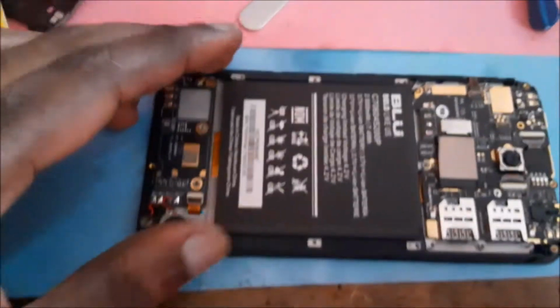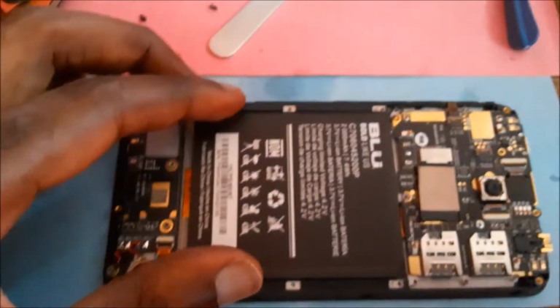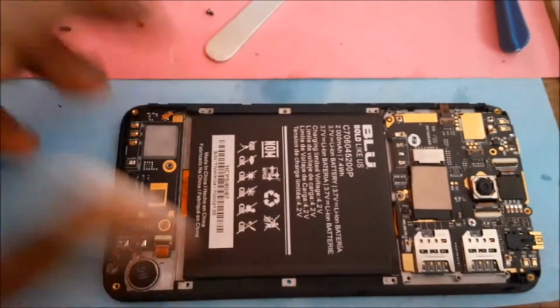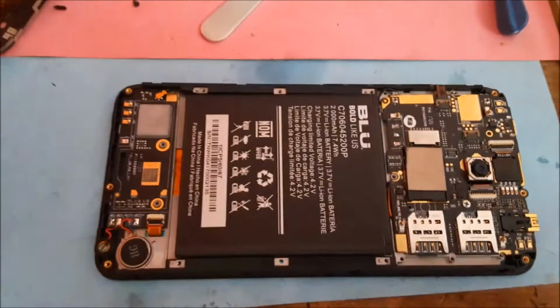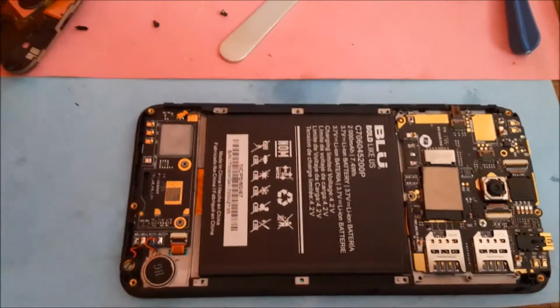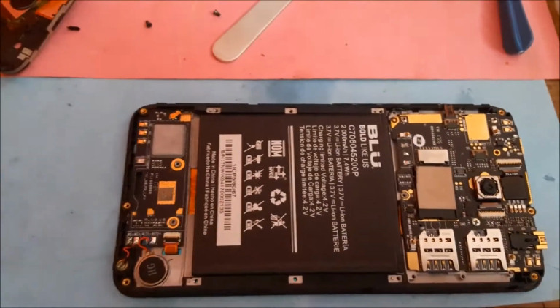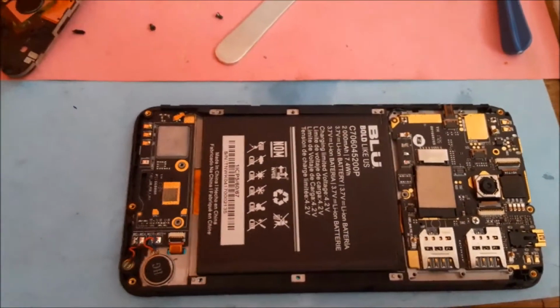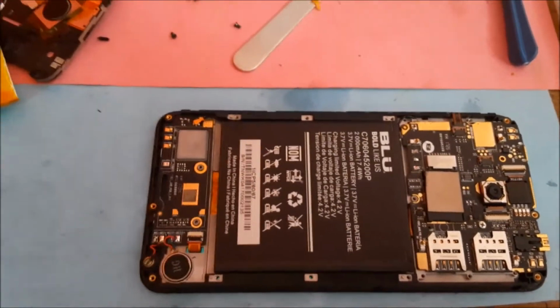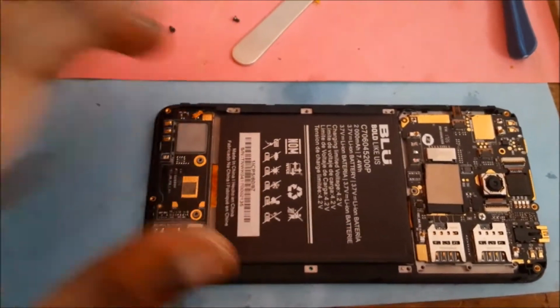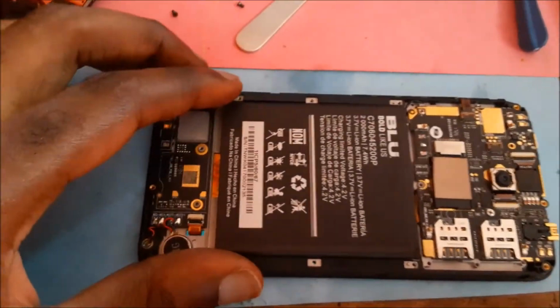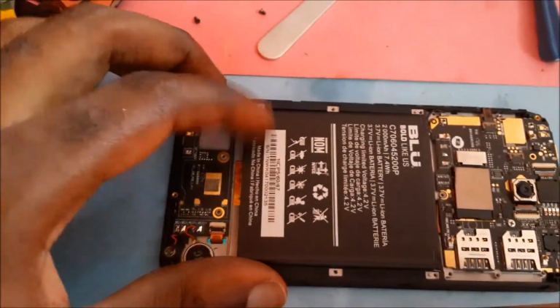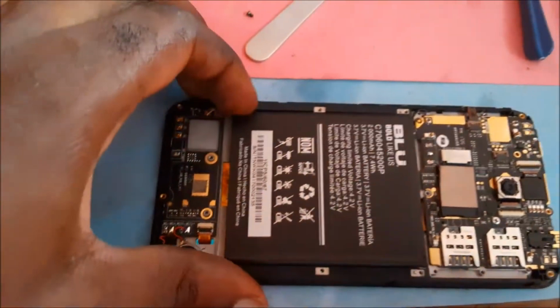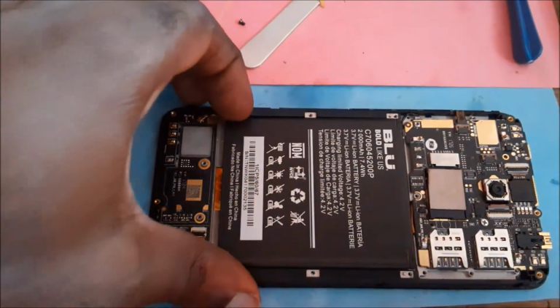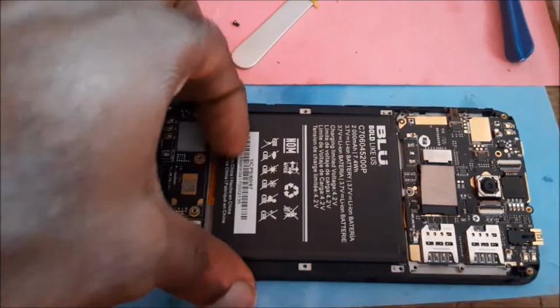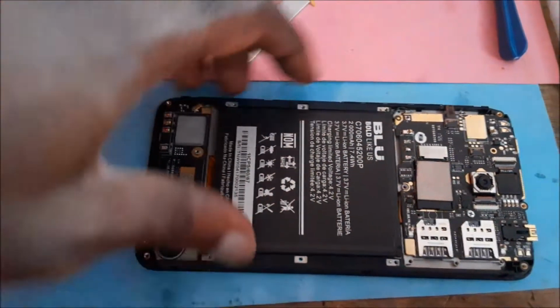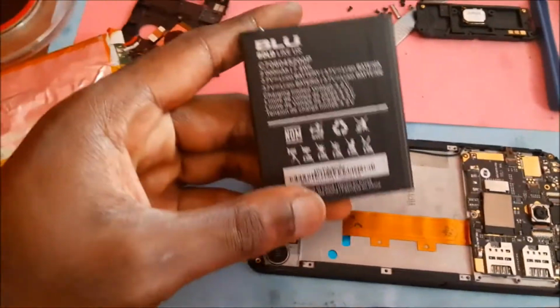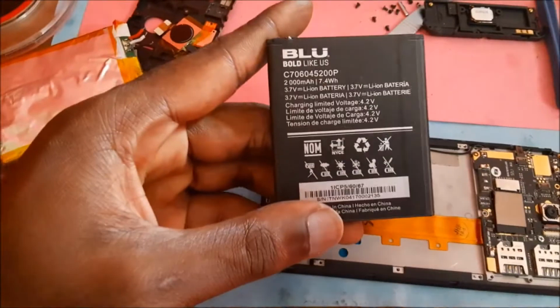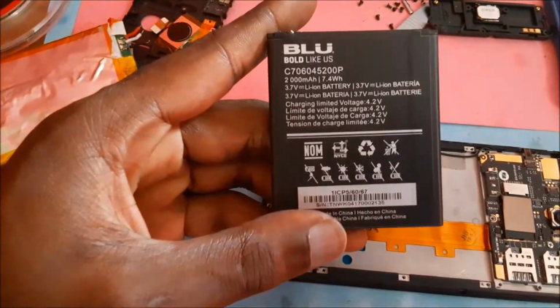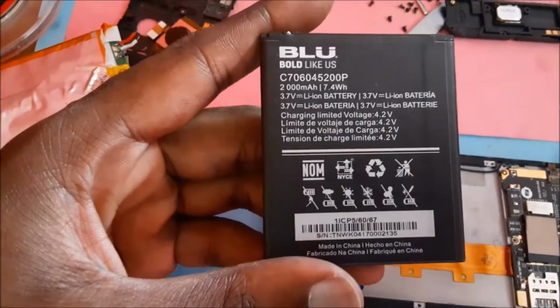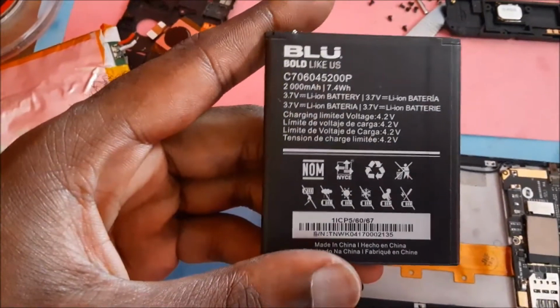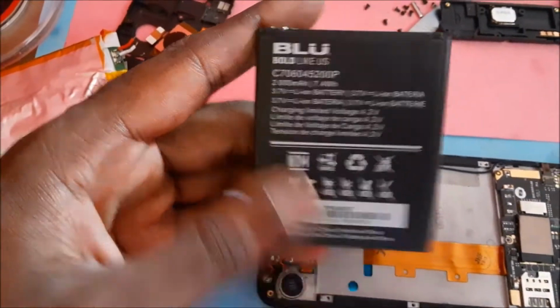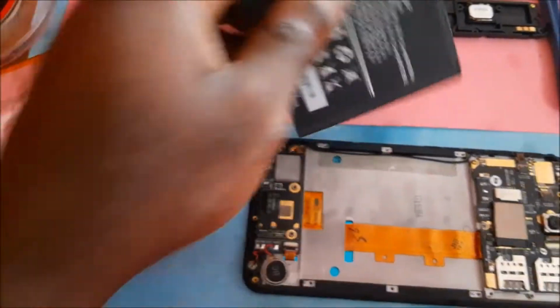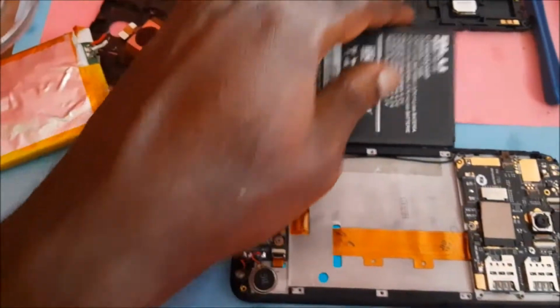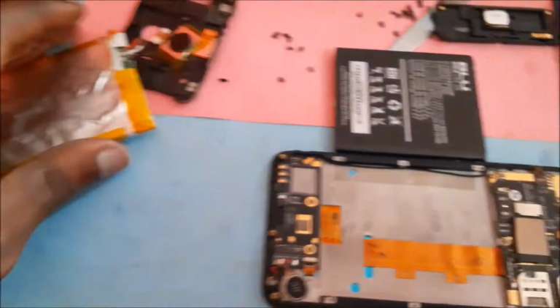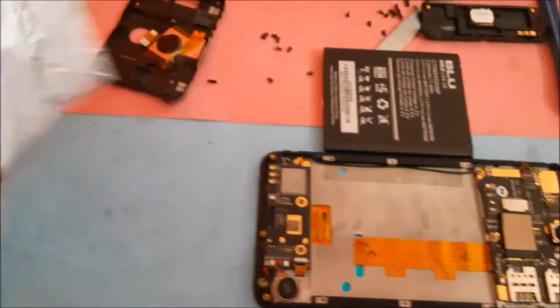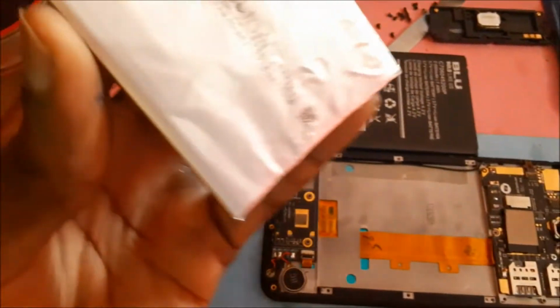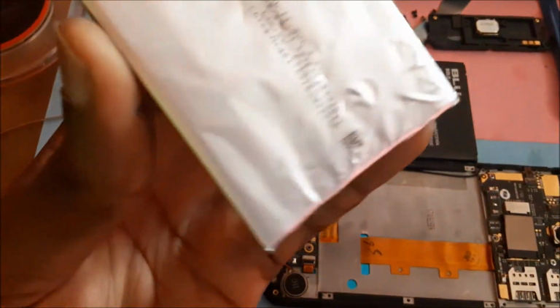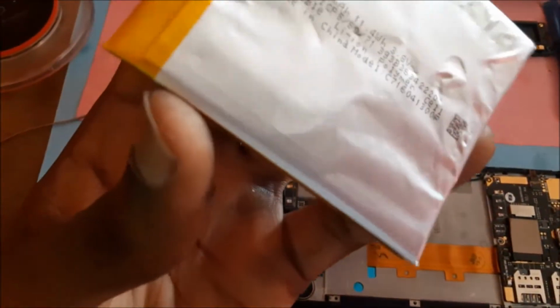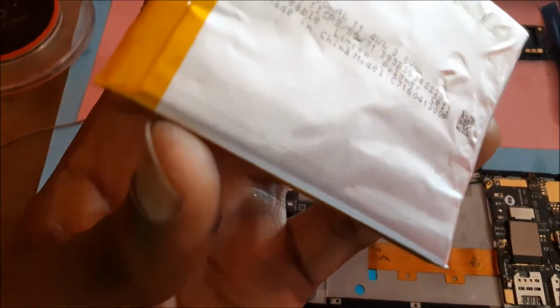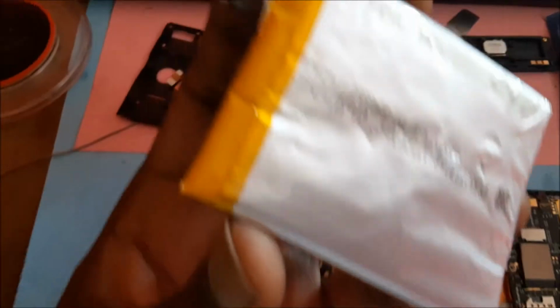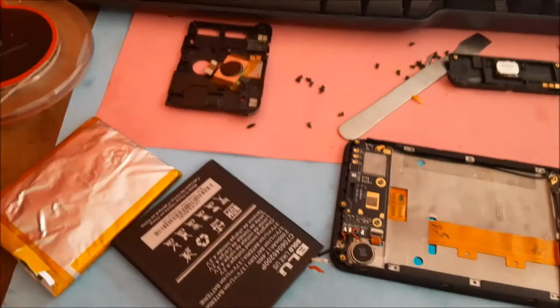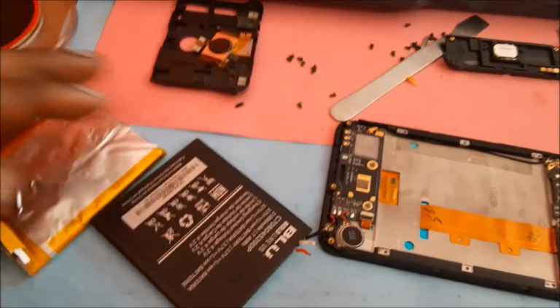It should actually work. So I am going to do this experiment today. This phone's battery is actually 2000 mAh, and the replacement battery is 3000 mAh.